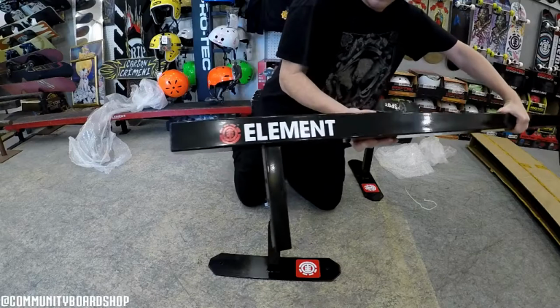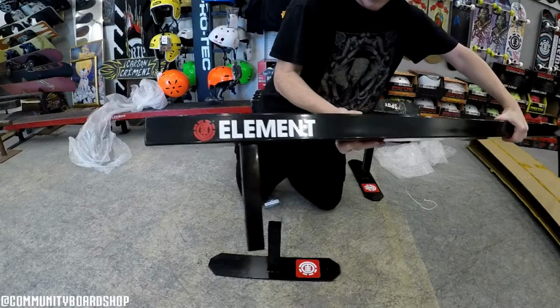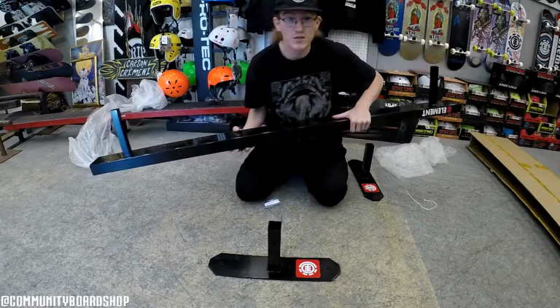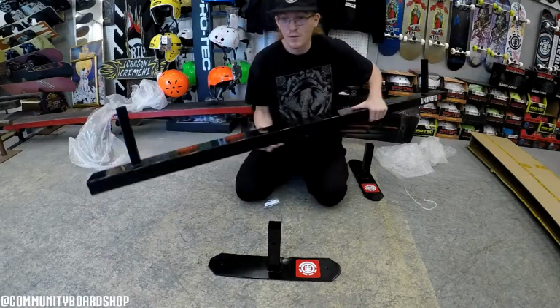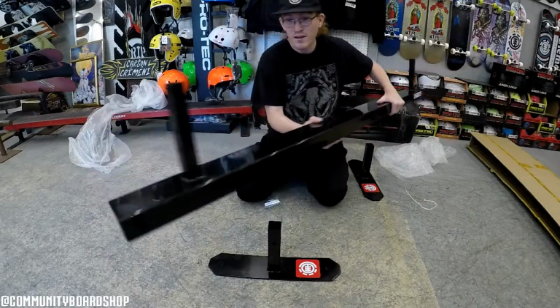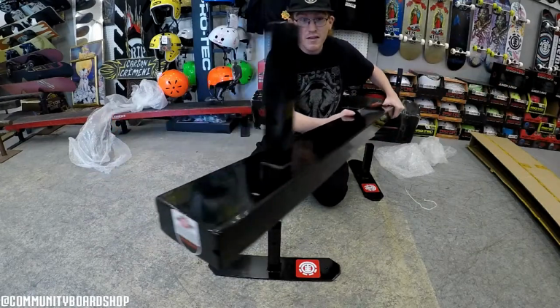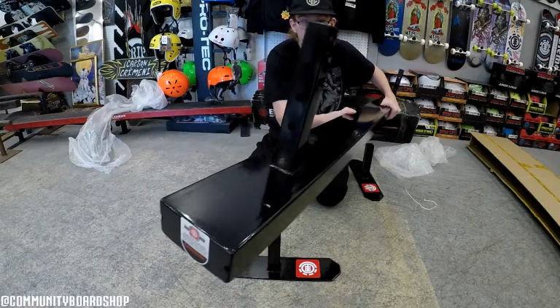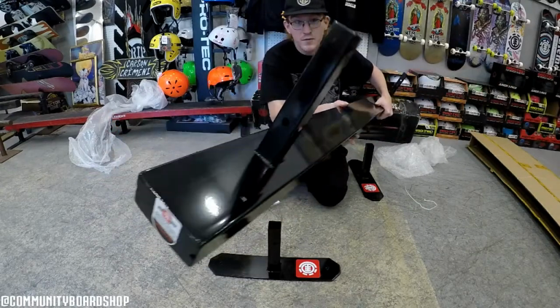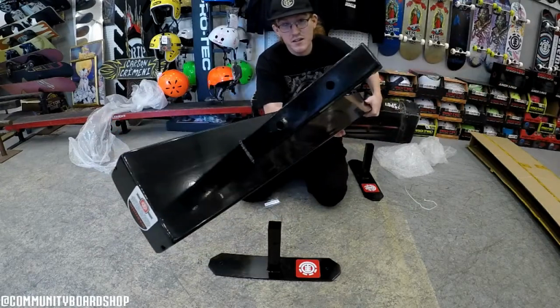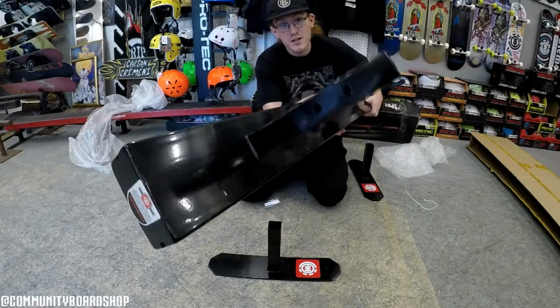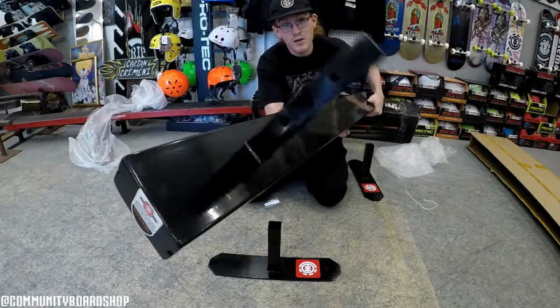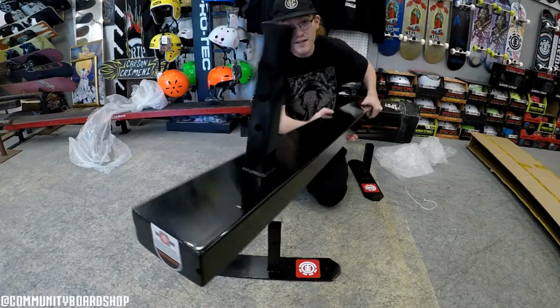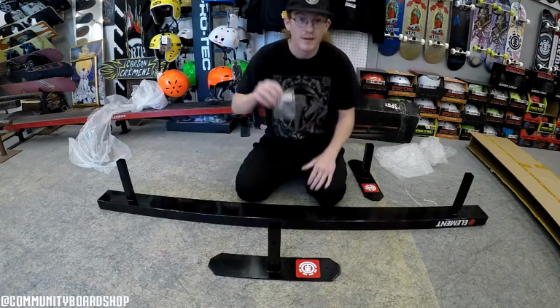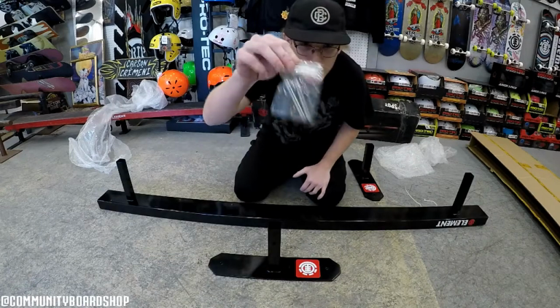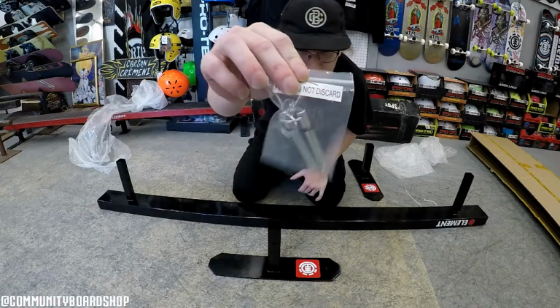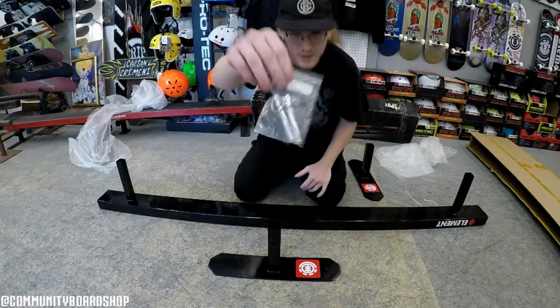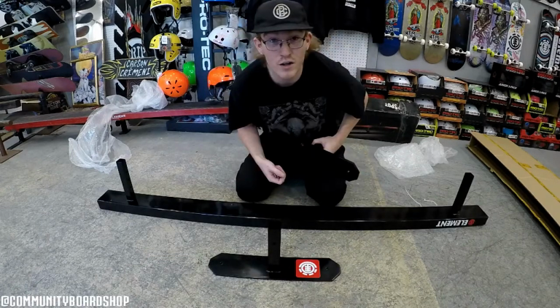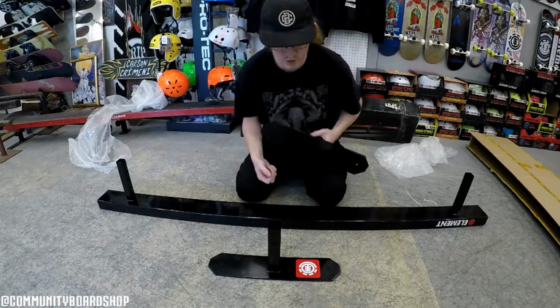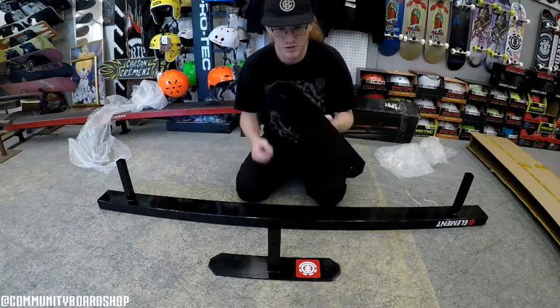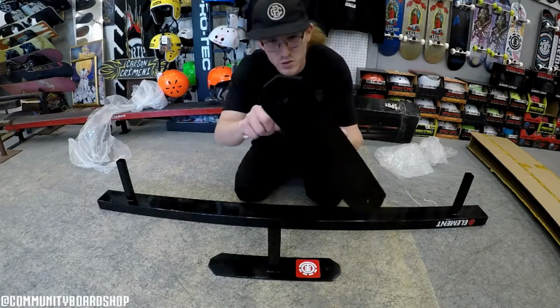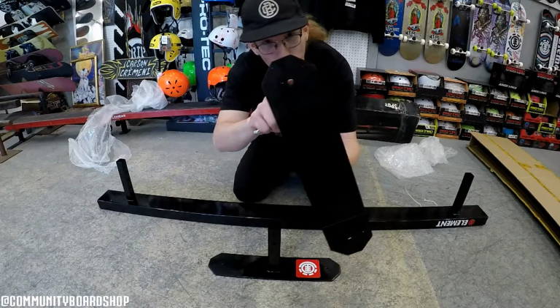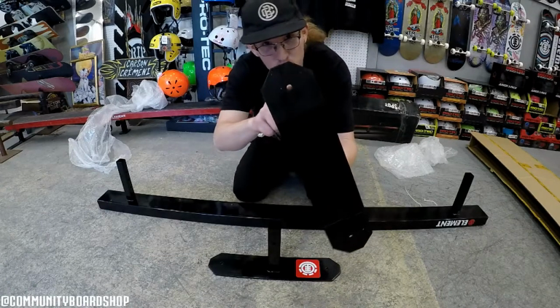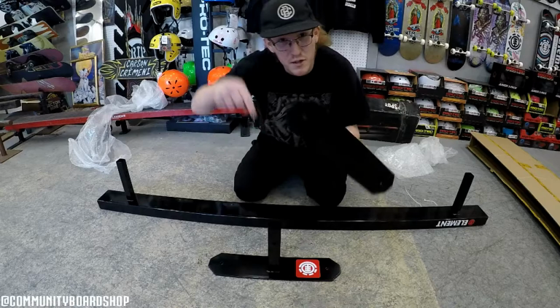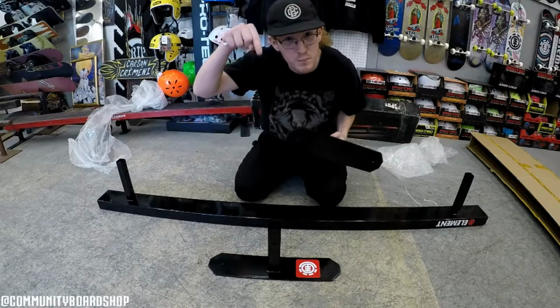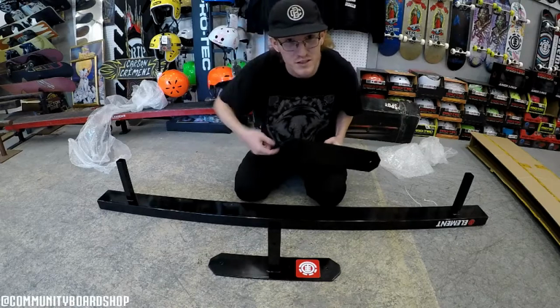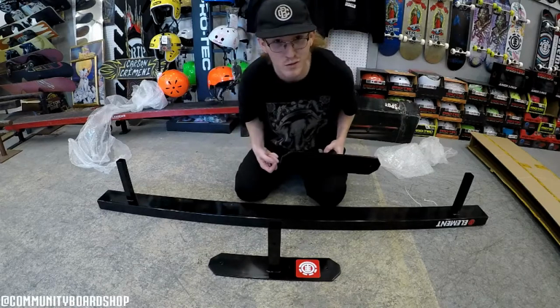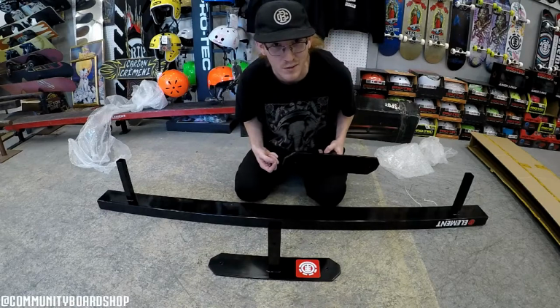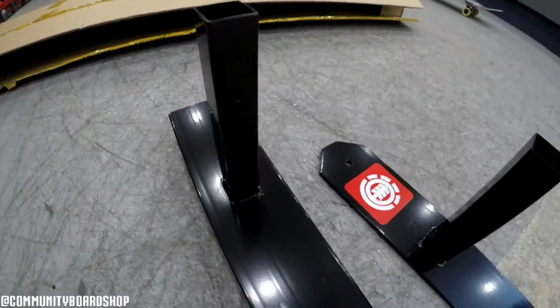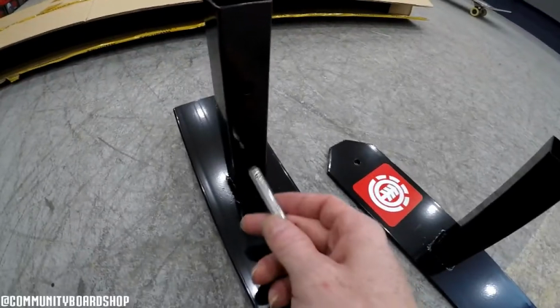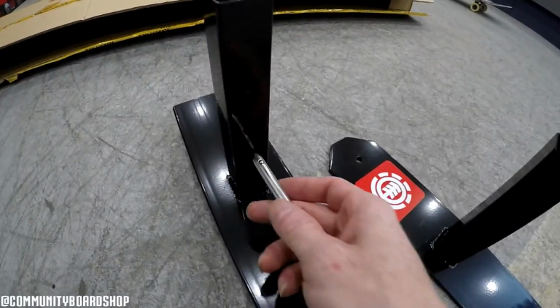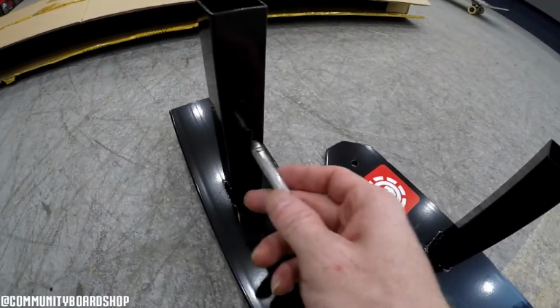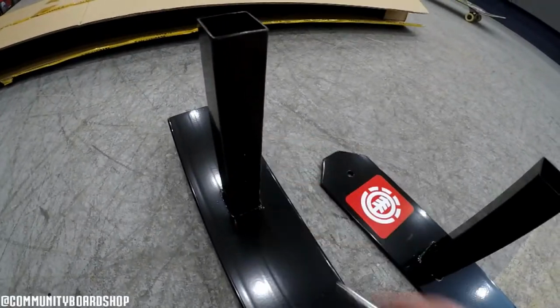Look at this — it's even got the Element branding right there. What's cool about the rail is it's got three different tiers so you can do three different heights, and that's what your pins are for. They also drill holes so if you want, you can actually bolt it to the ground.